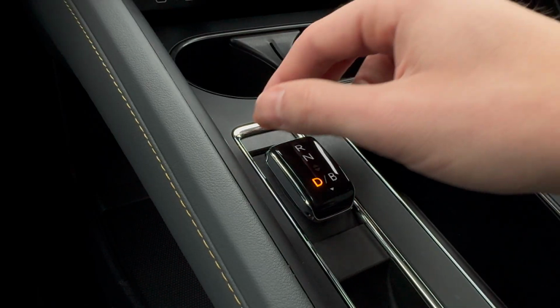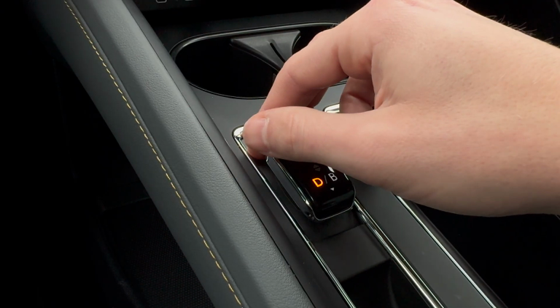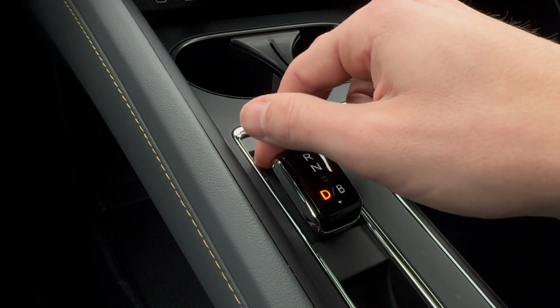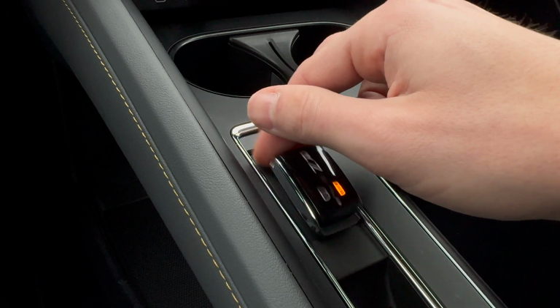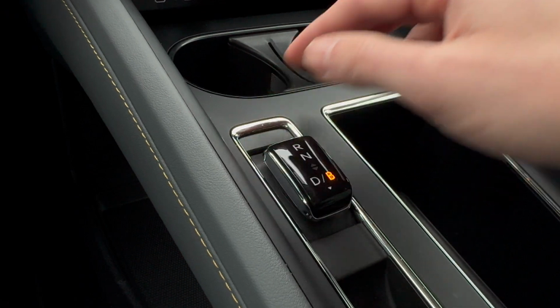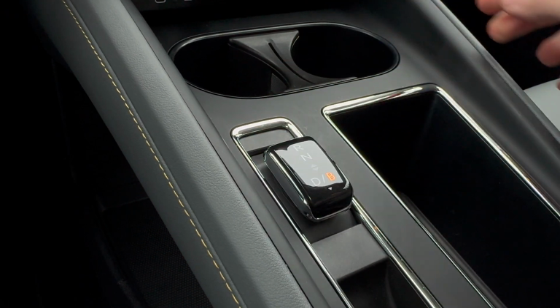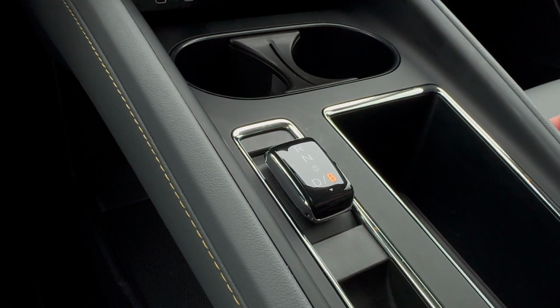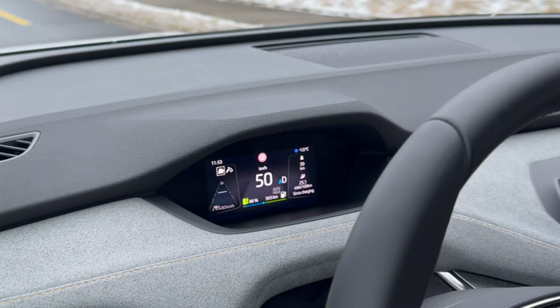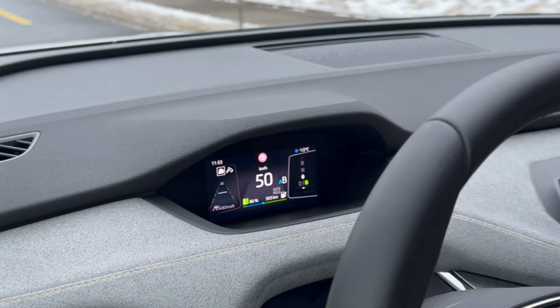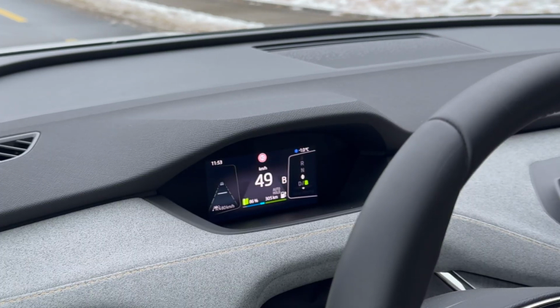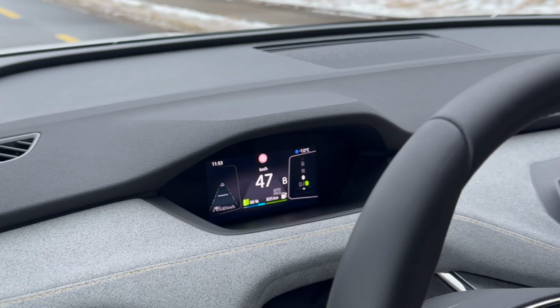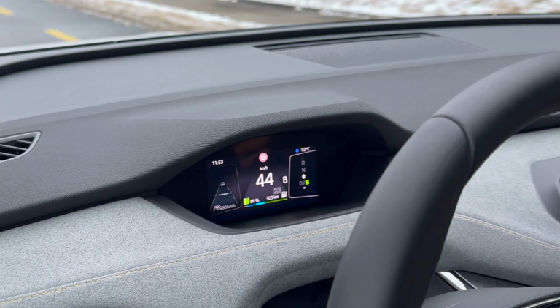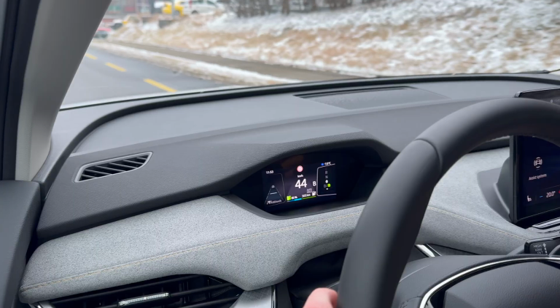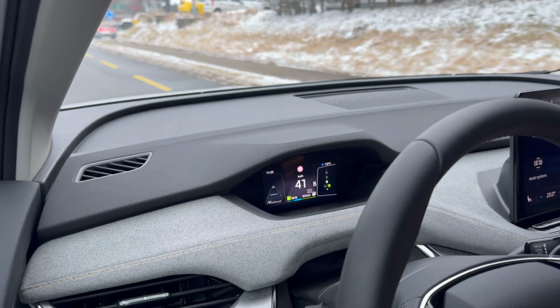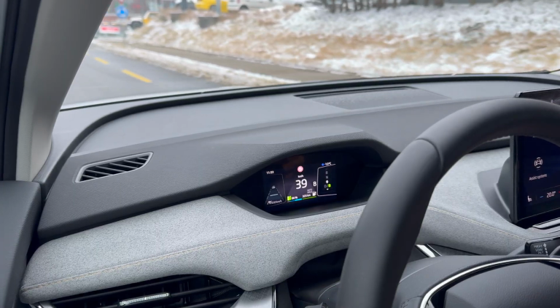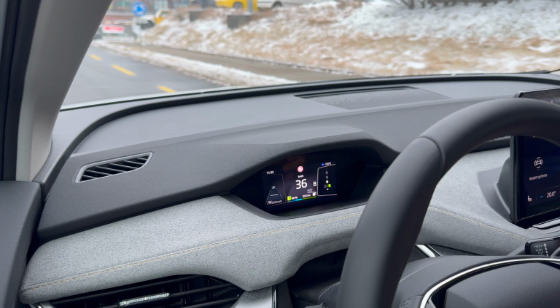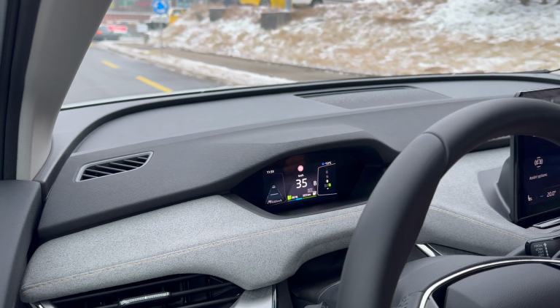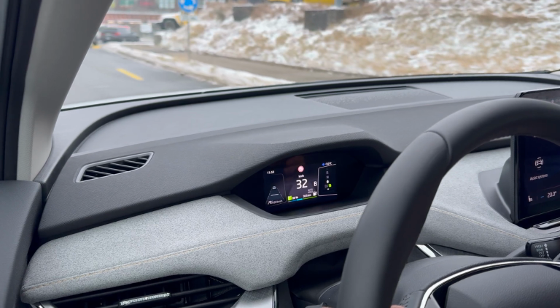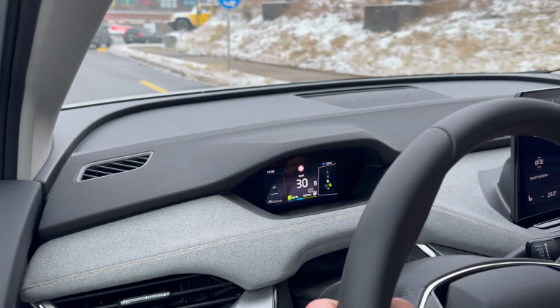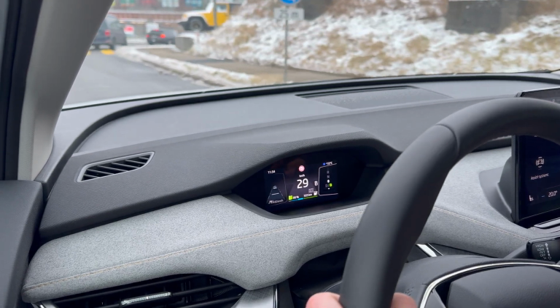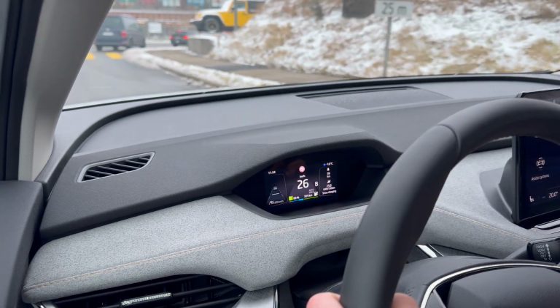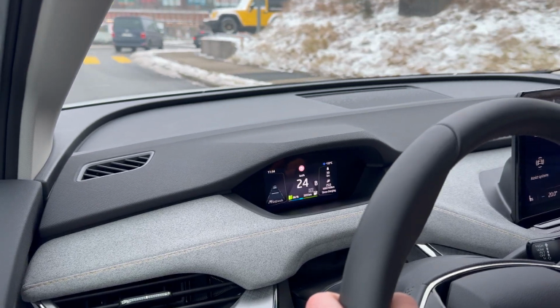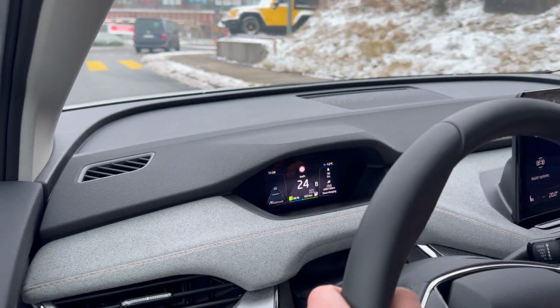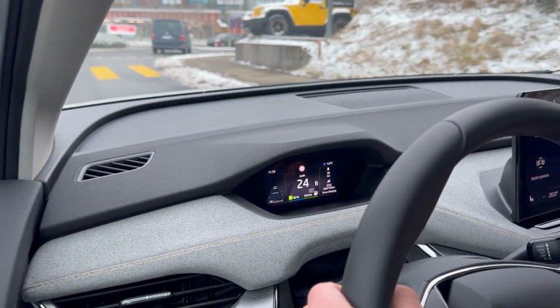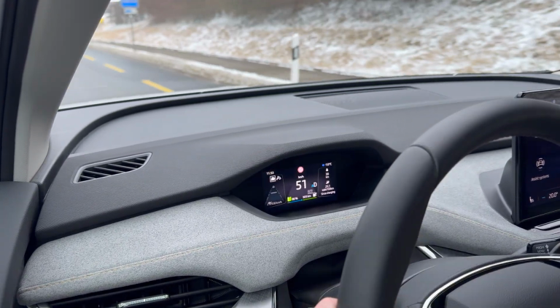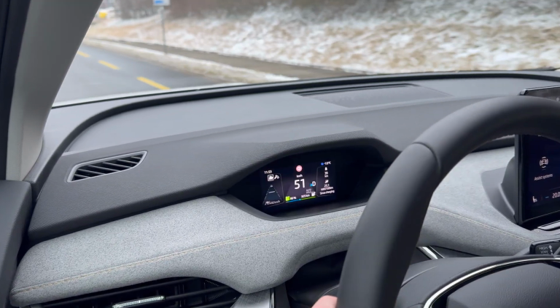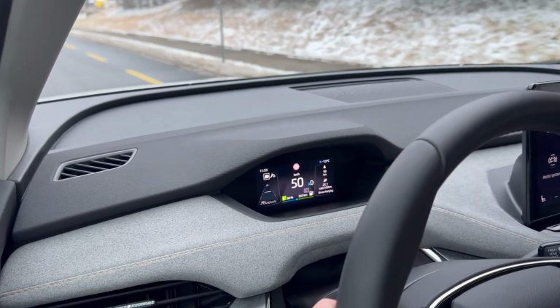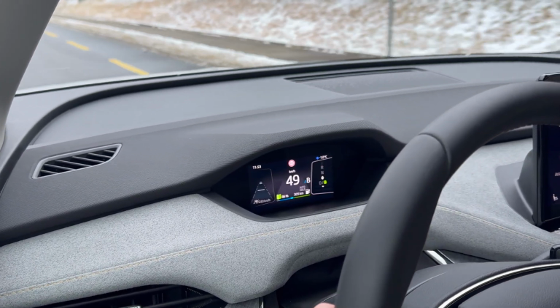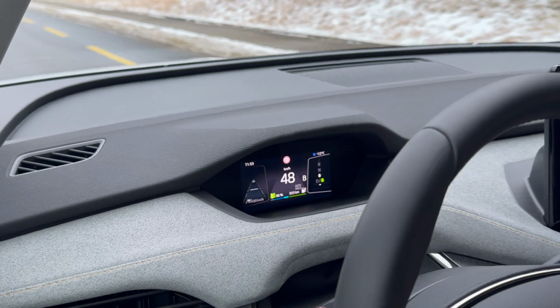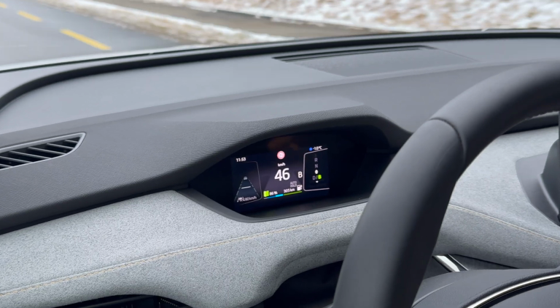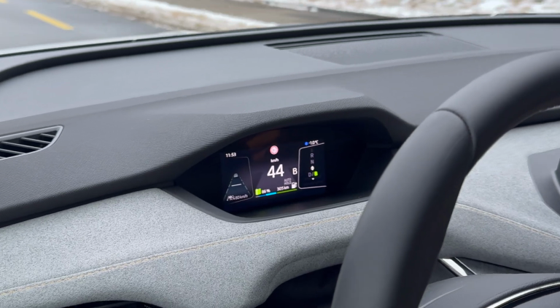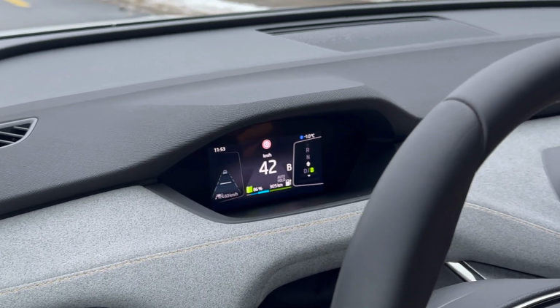If you turn the gear selector to you when already in drive, B mode activates. This is a driving mode that allows for maximum energy recuperation when you take your foot off the accelerator. The car will use engine braking to restore energy to the battery.